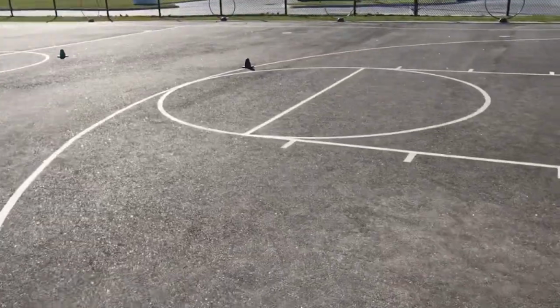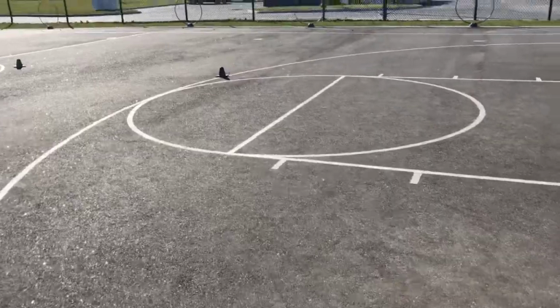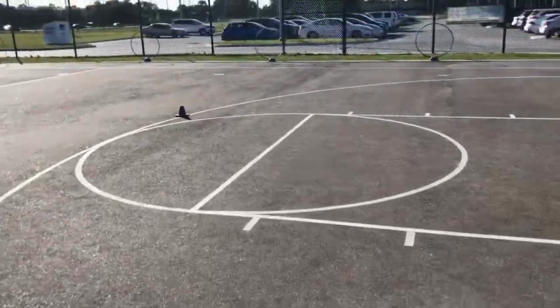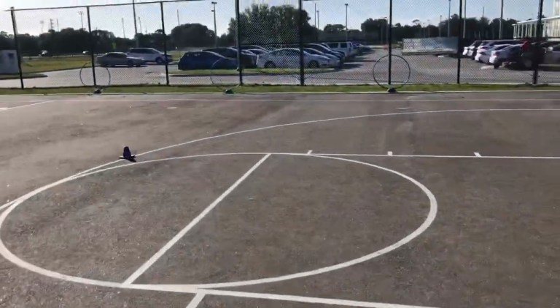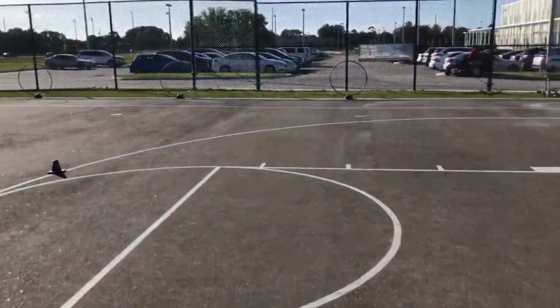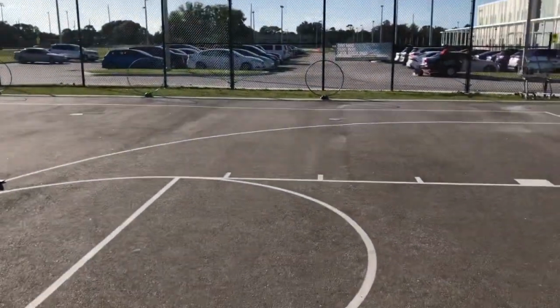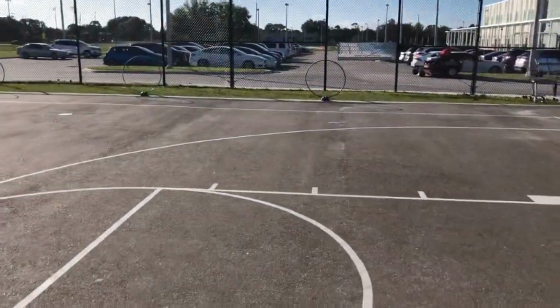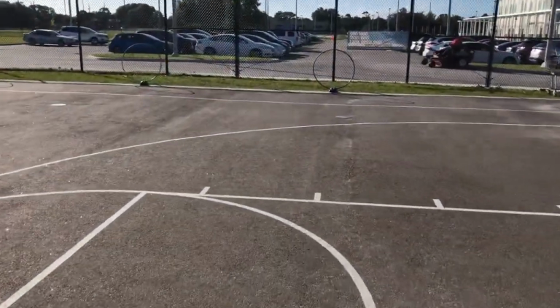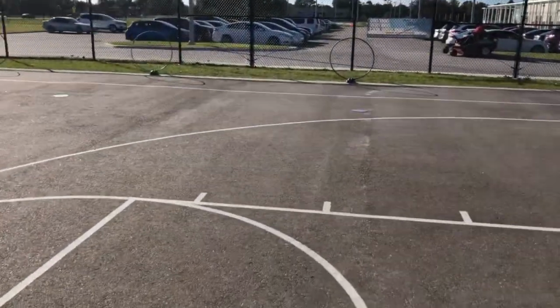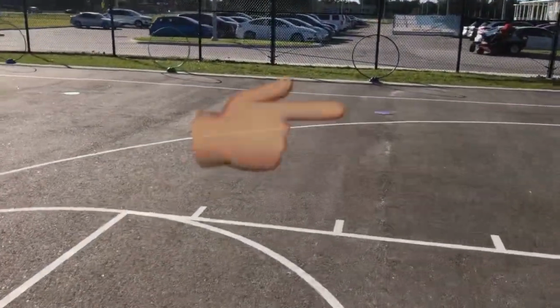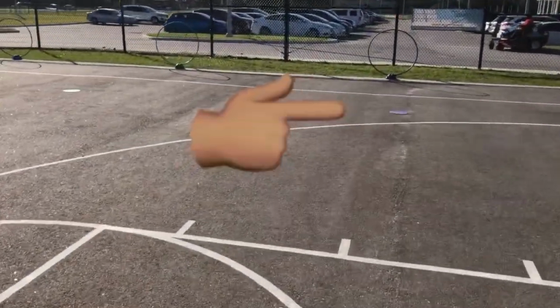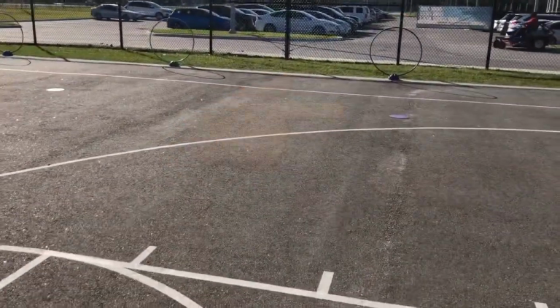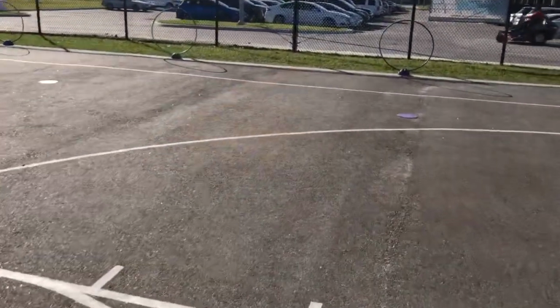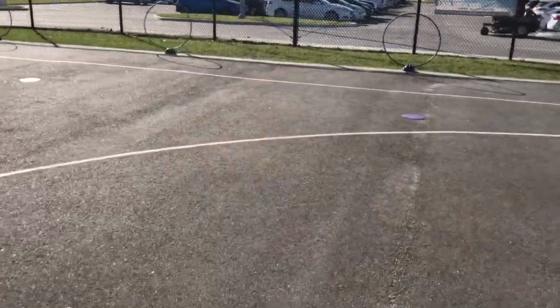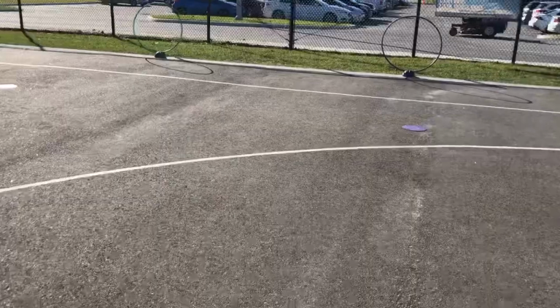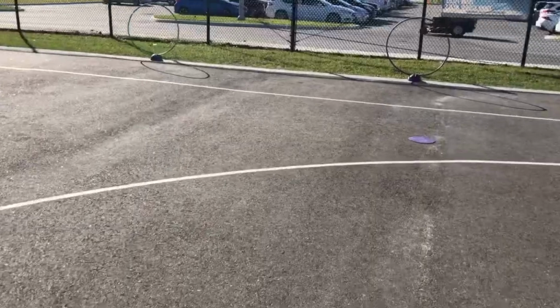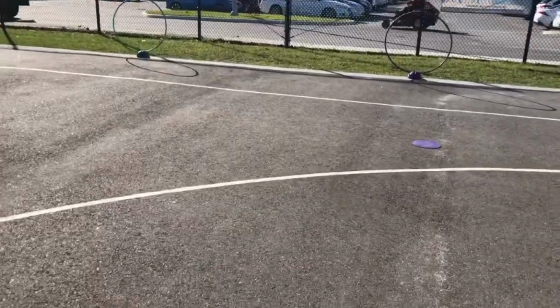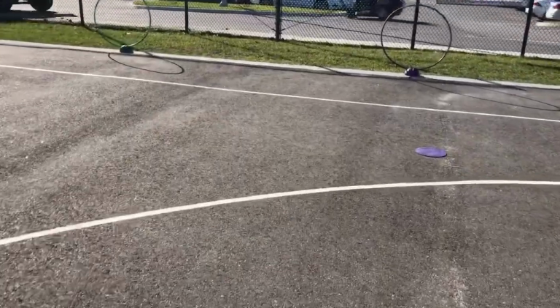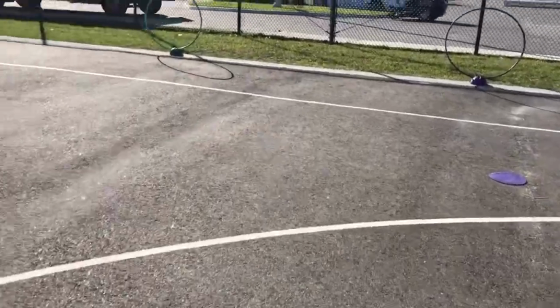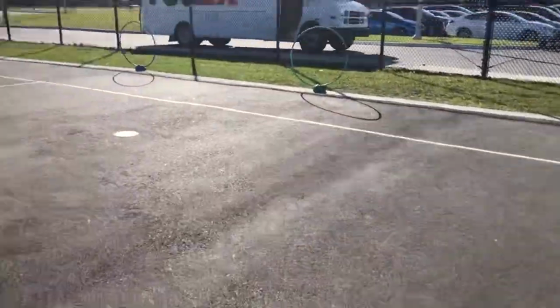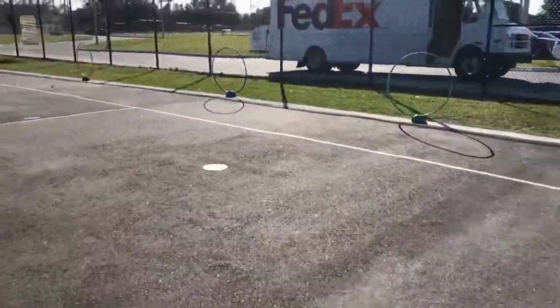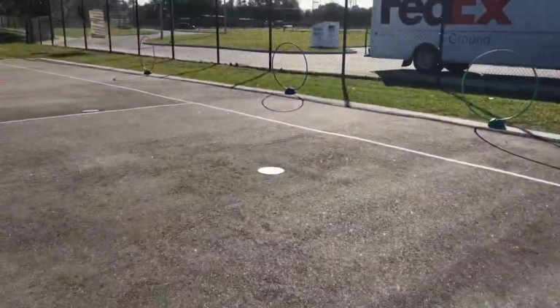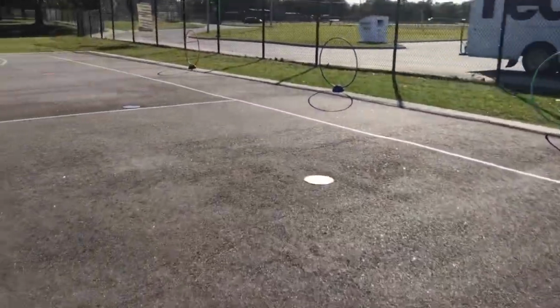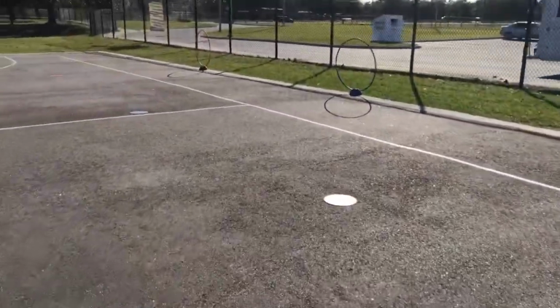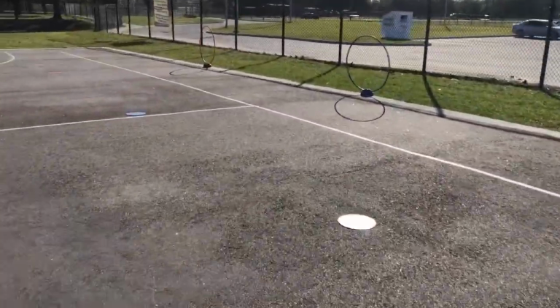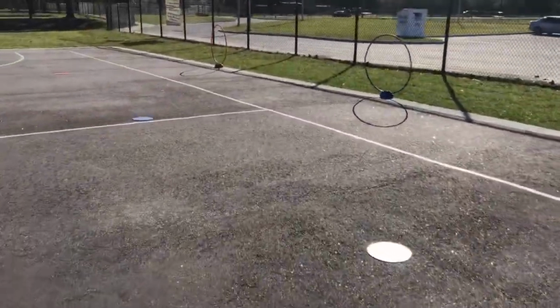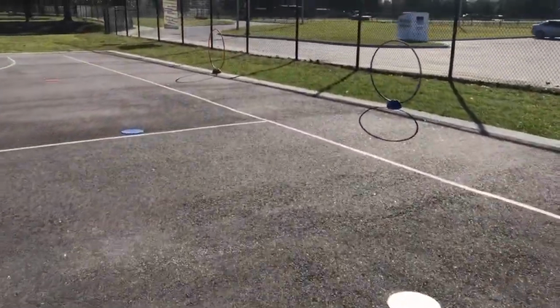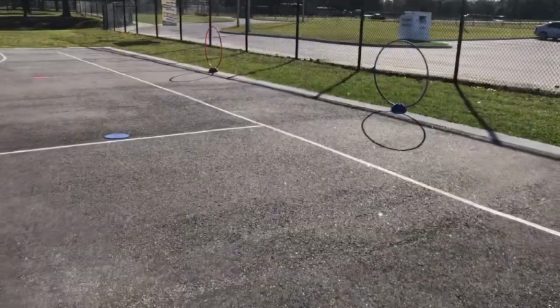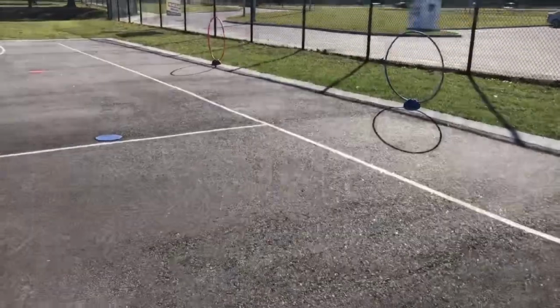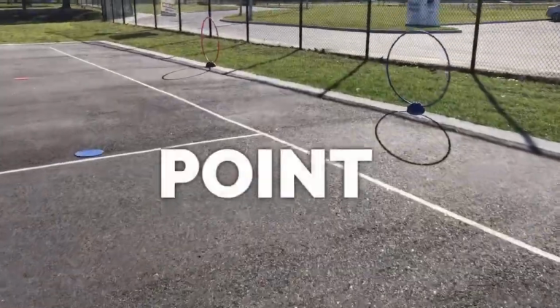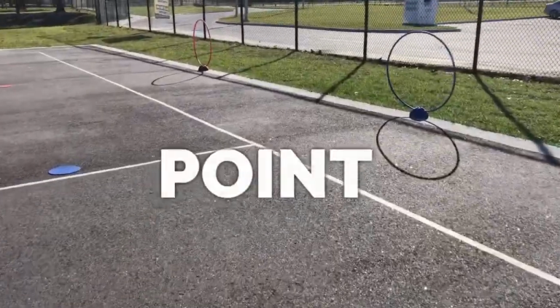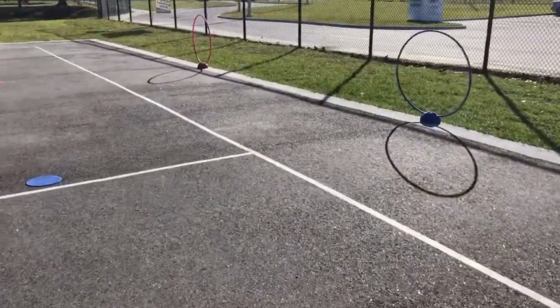Once they get to the third part, which is the molly dot located right here, they stand on that dot and bounce pass or throw the ball through the actual hula hoop. If it goes through without knocking it over or touching it, they receive a point for their marks.